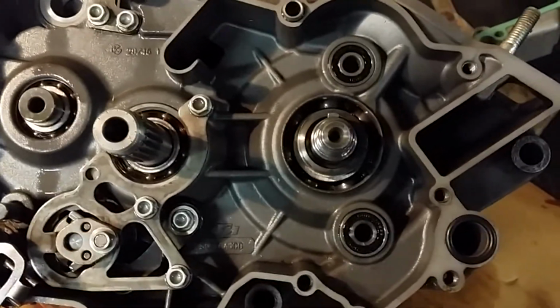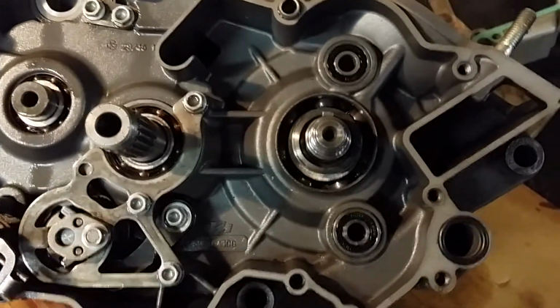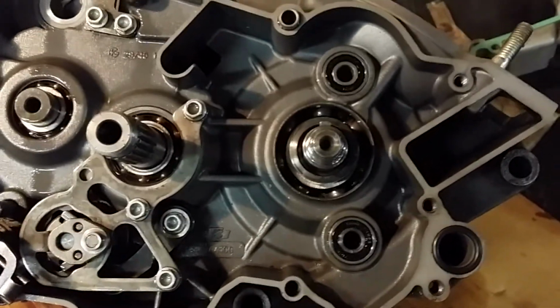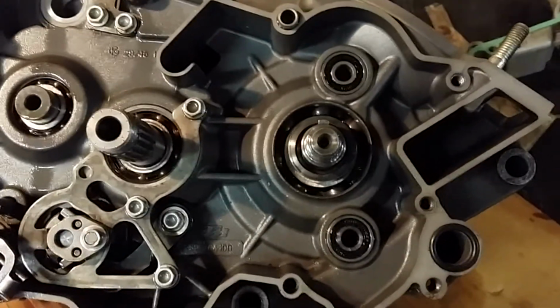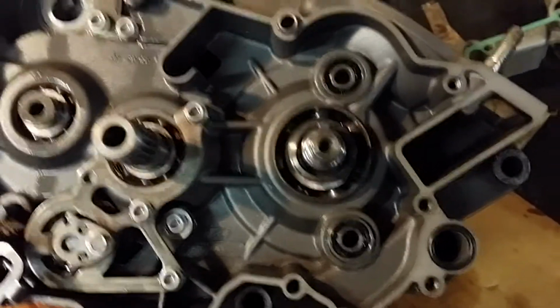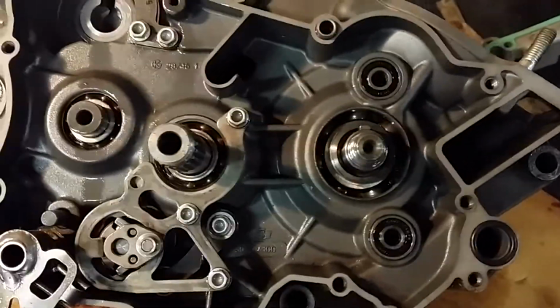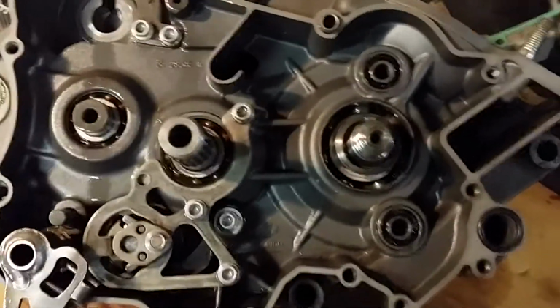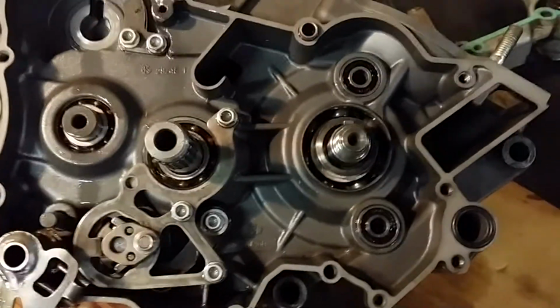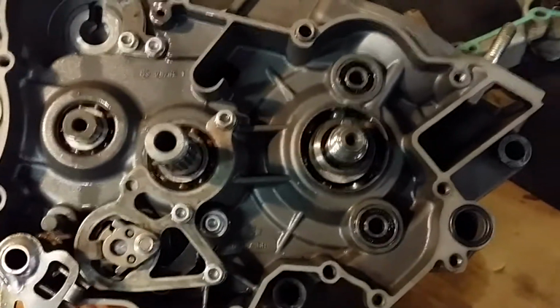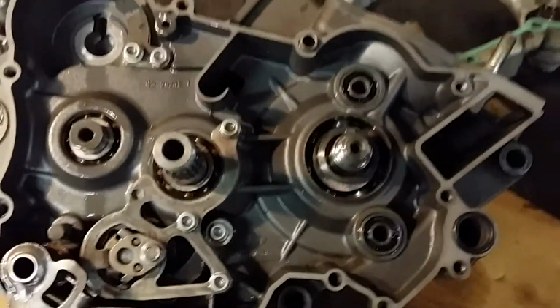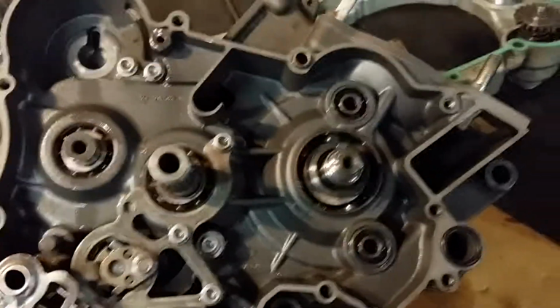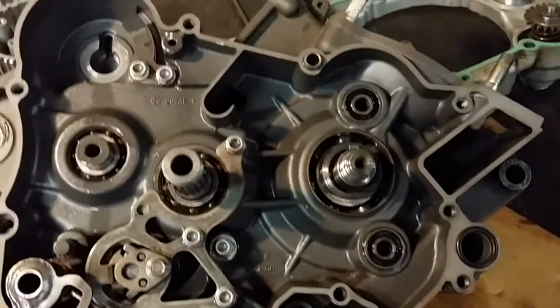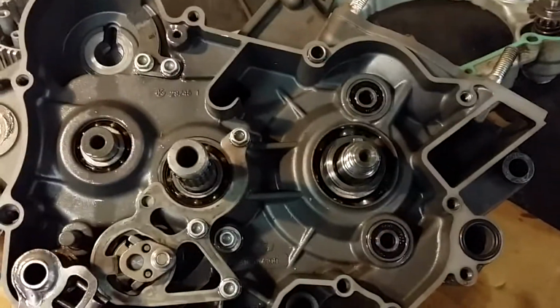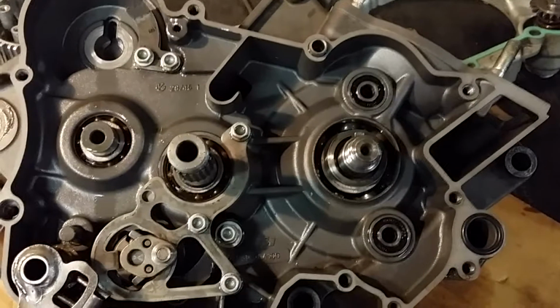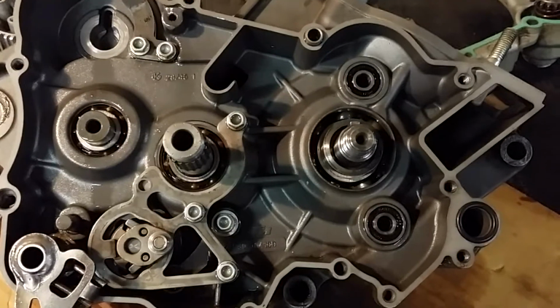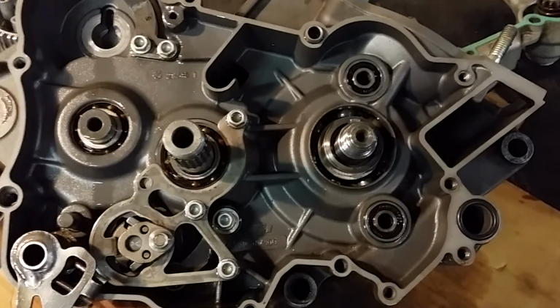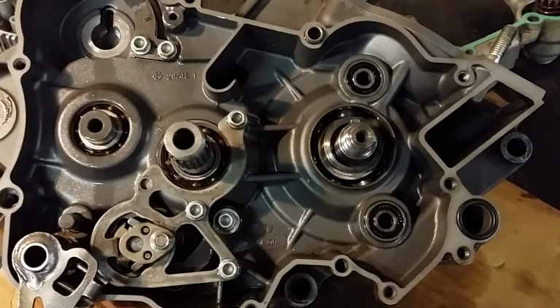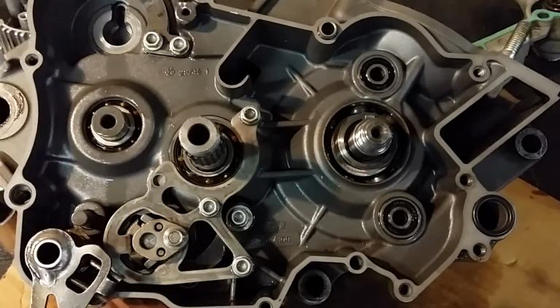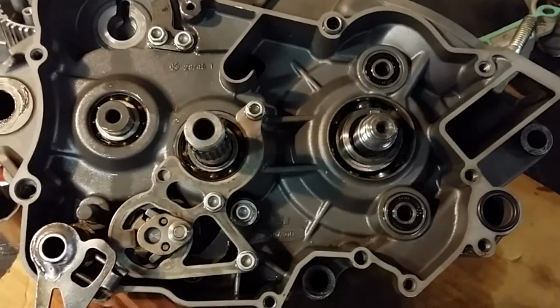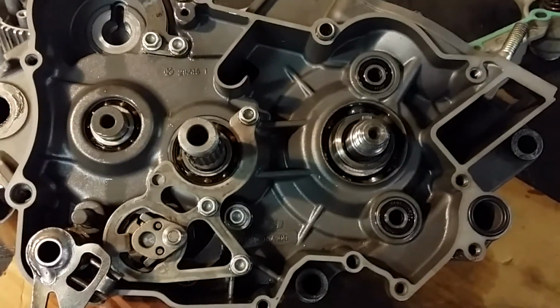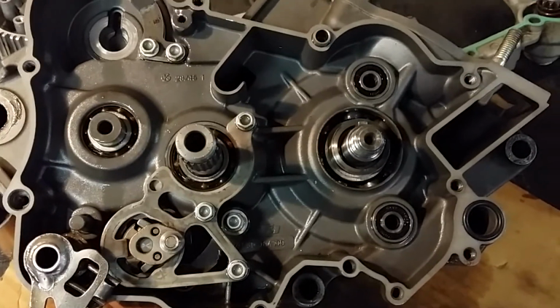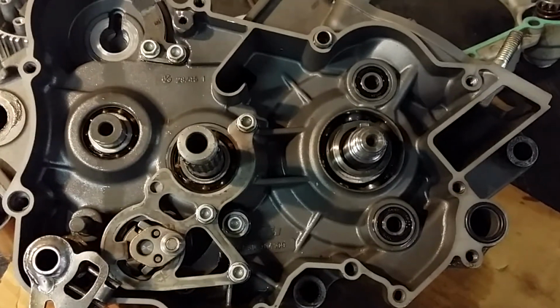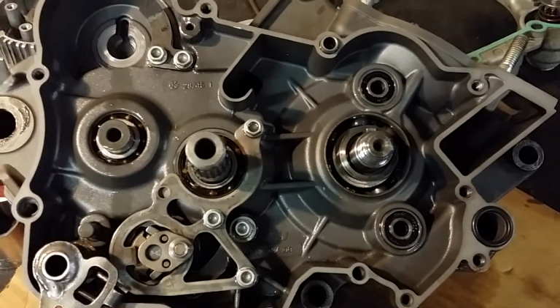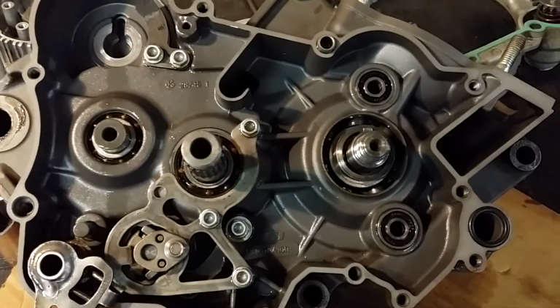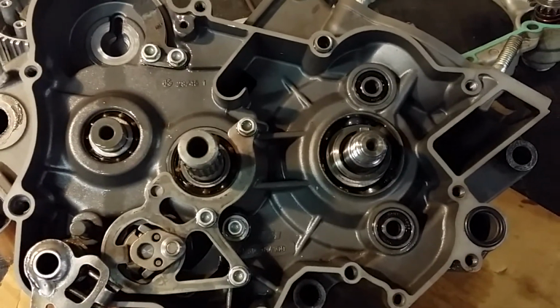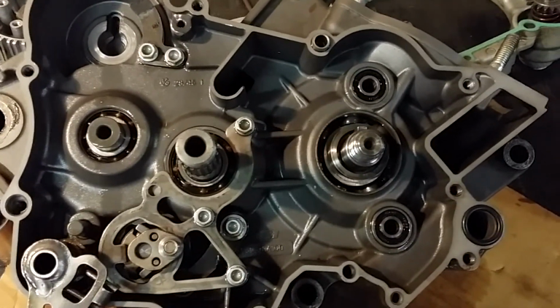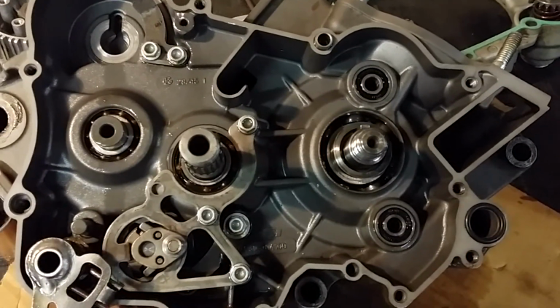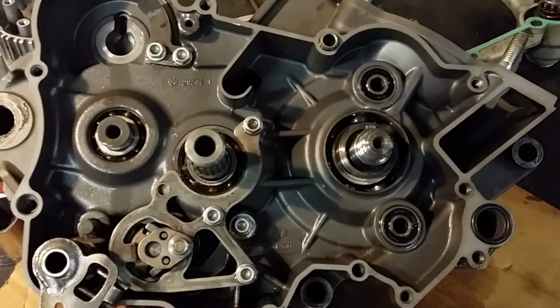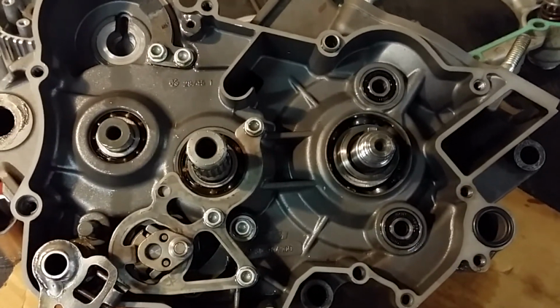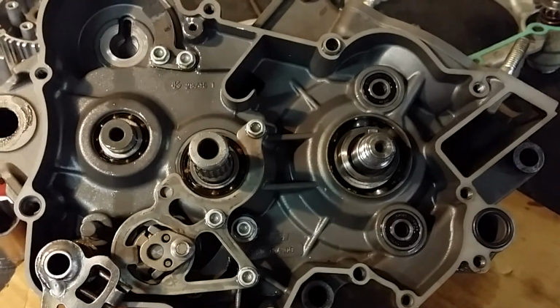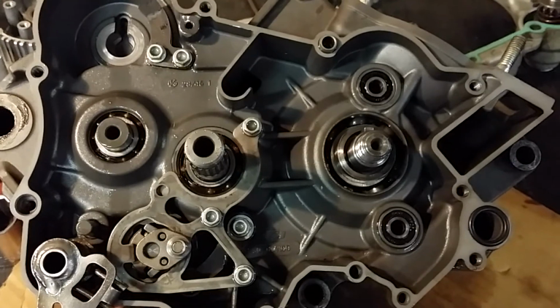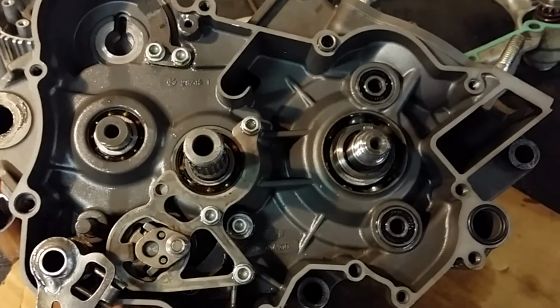So I'm doing that, then I'm going to reassemble the motor, put it in the bike, get it running so he can go have some fun. I'll shoot a little bit of it as I work through it. Okay guys, thanks.